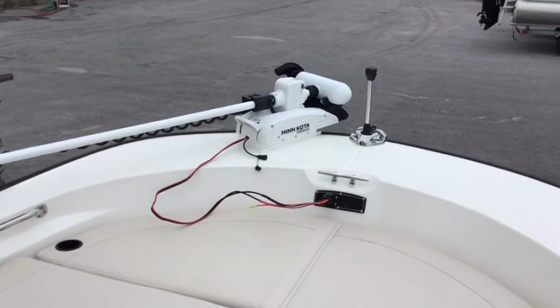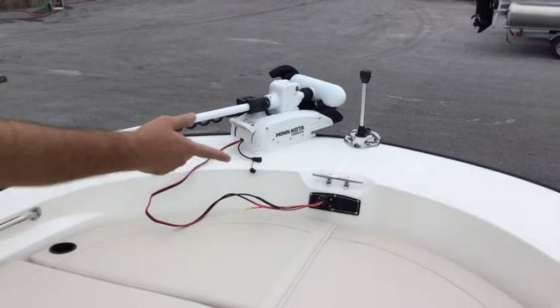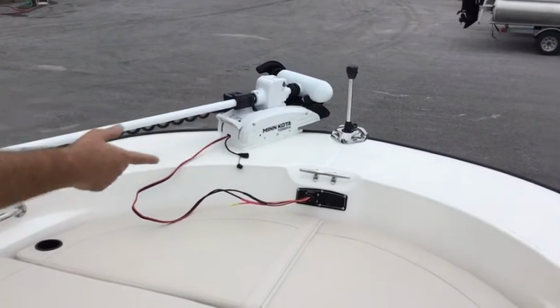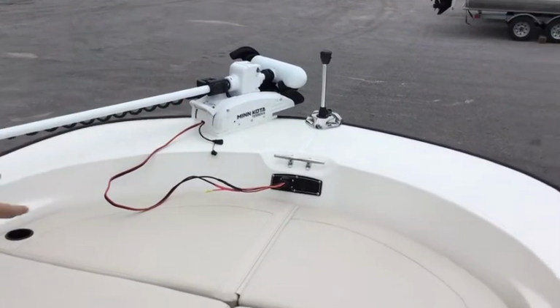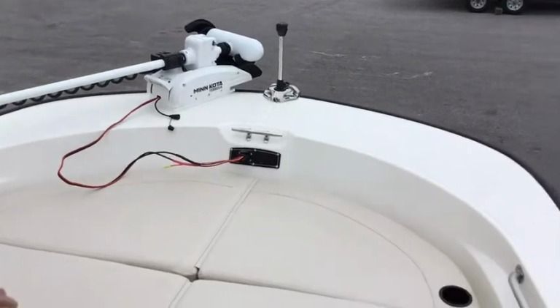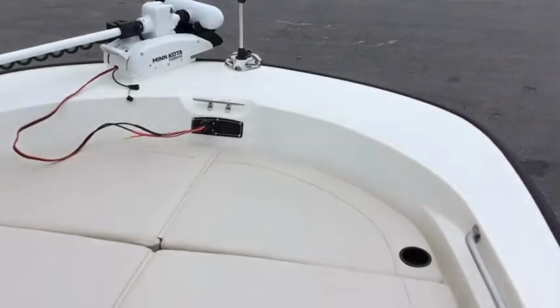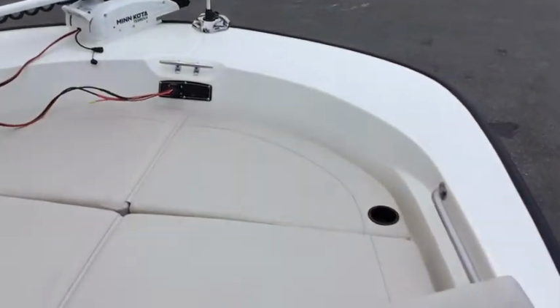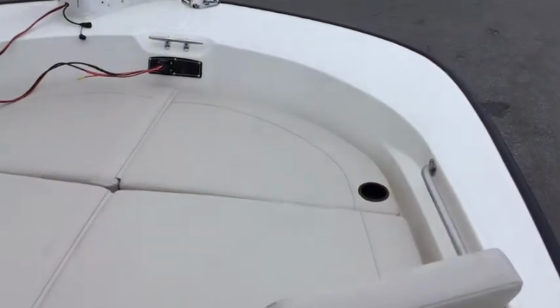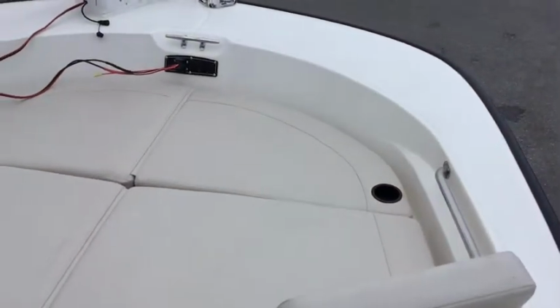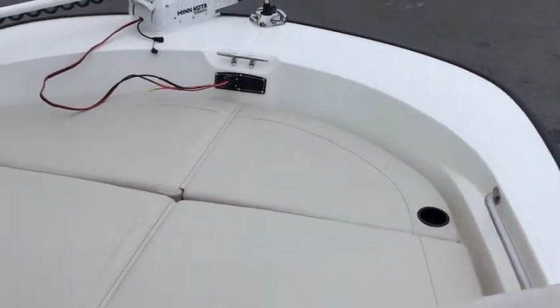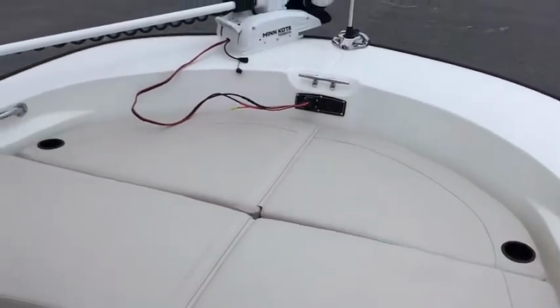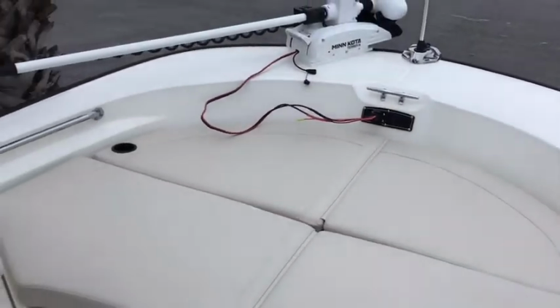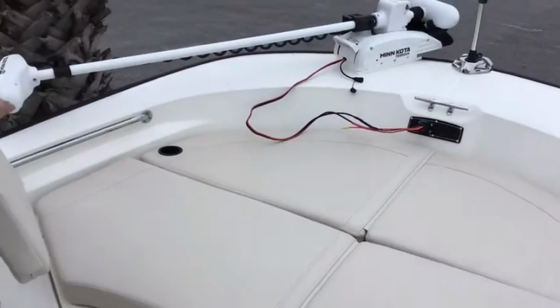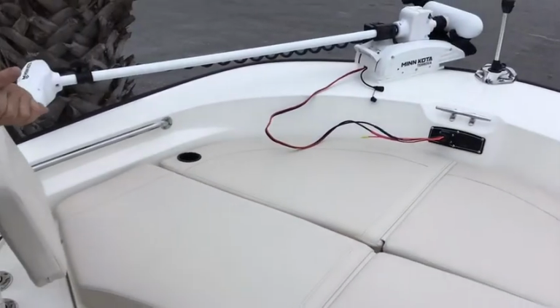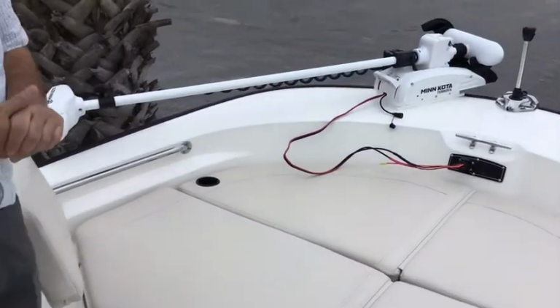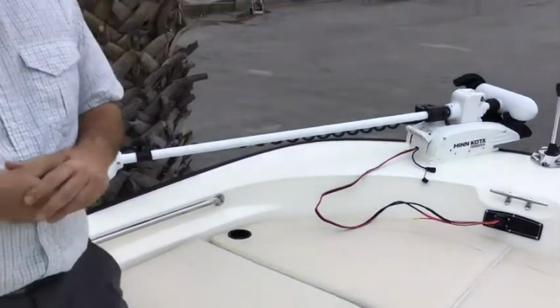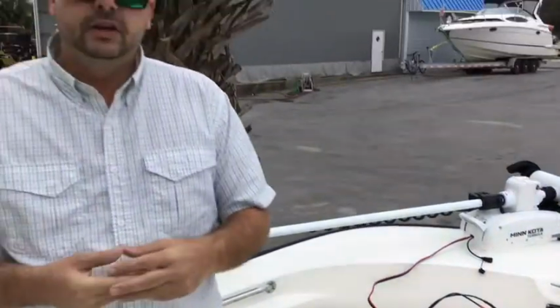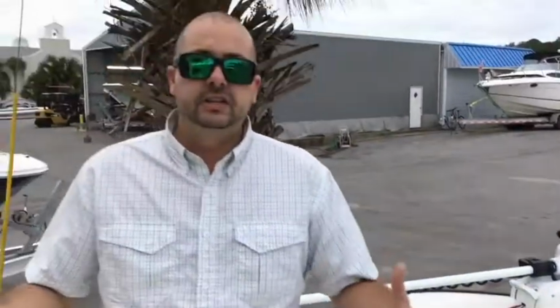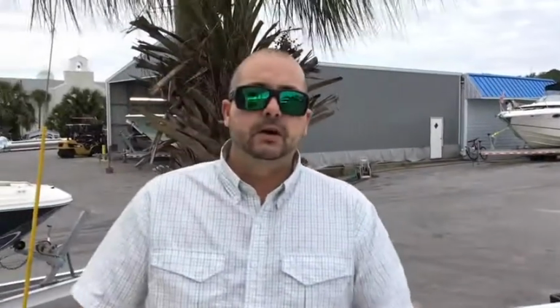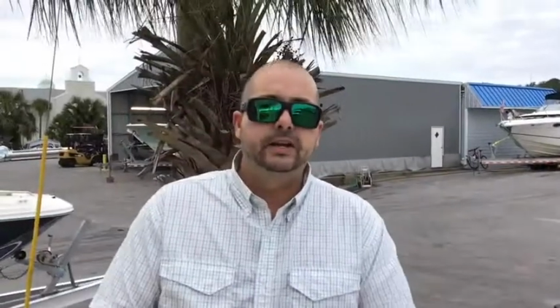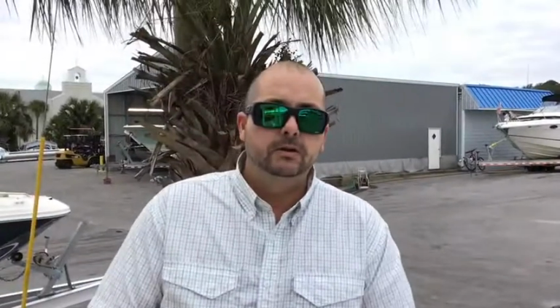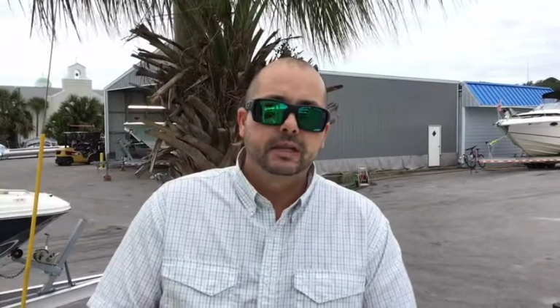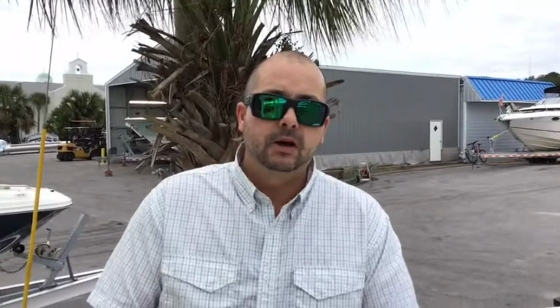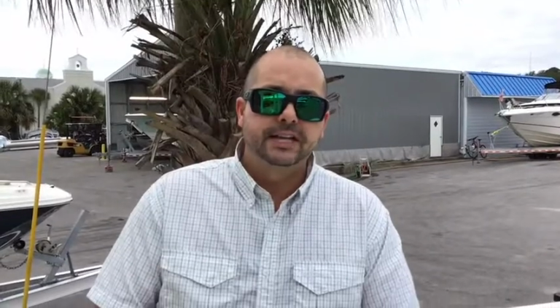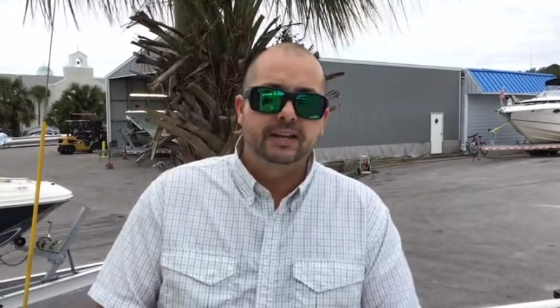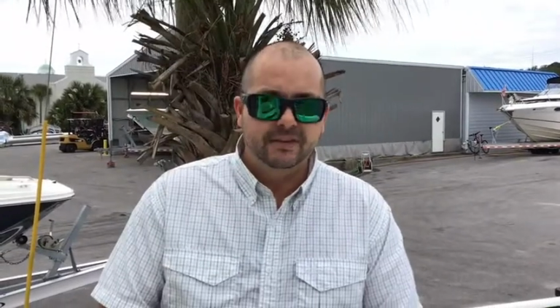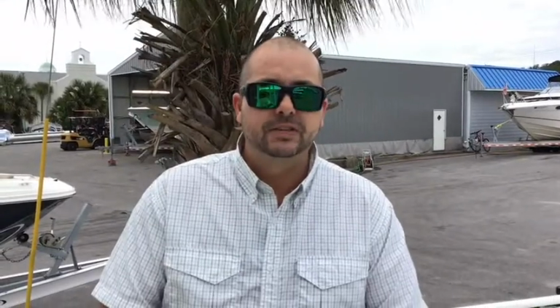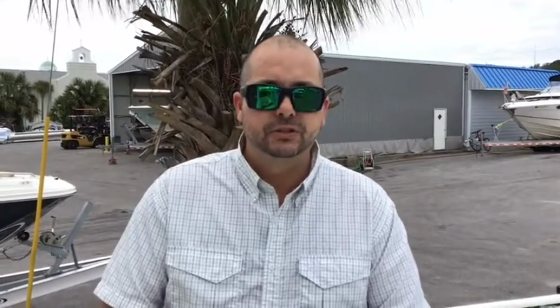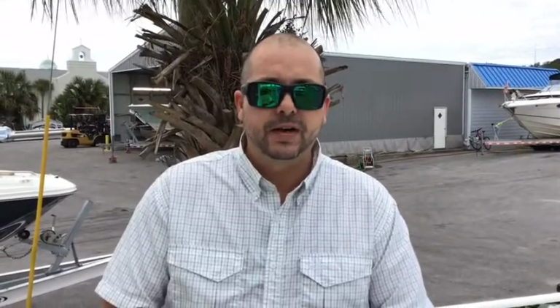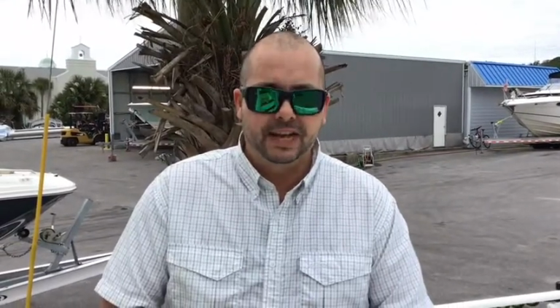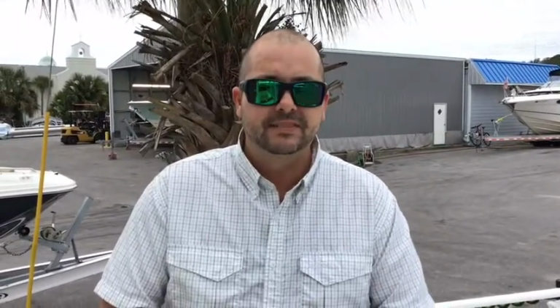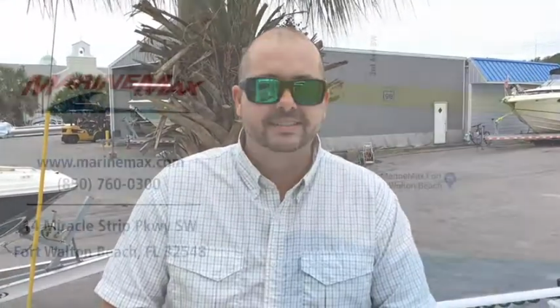You also see some more cup holders all down the boat. If you're interested in this boat or any other boat, give me a call — Jay Calcutt at 850-225-9797.